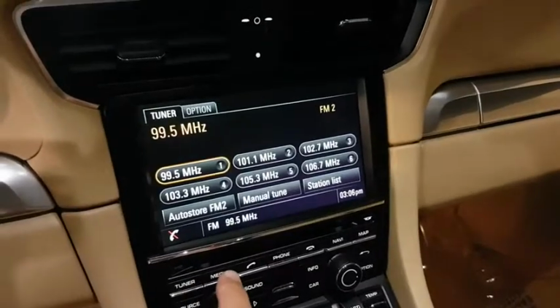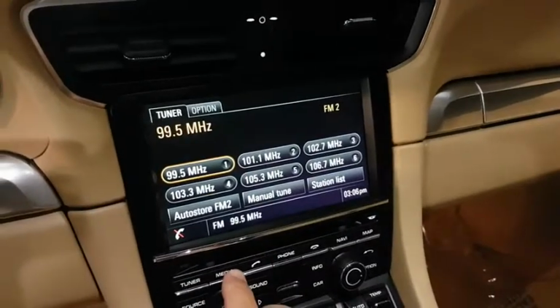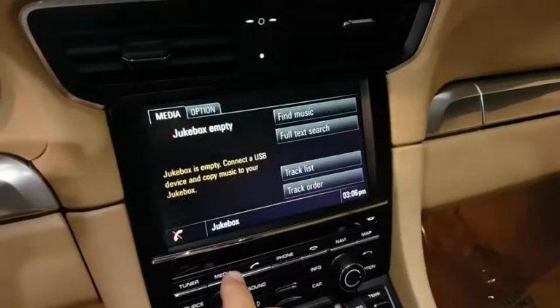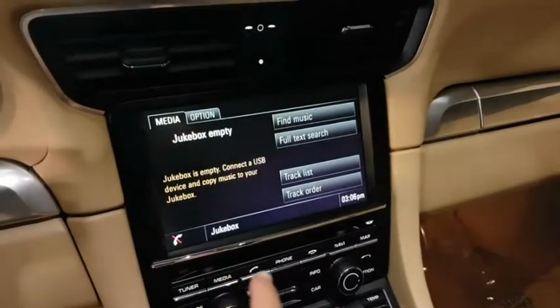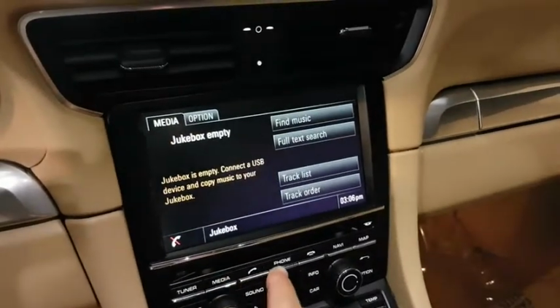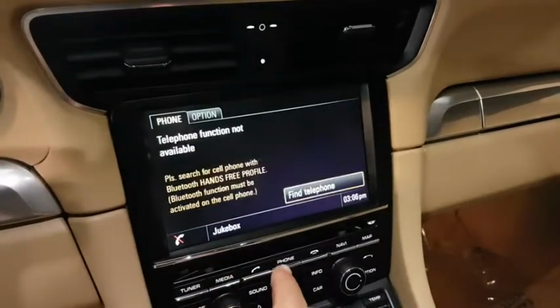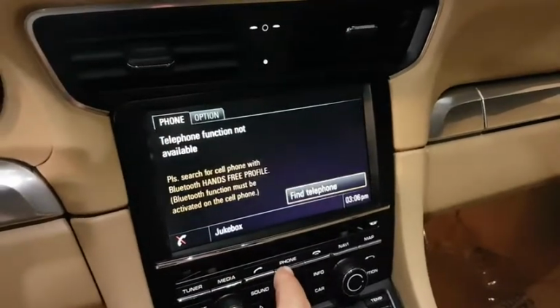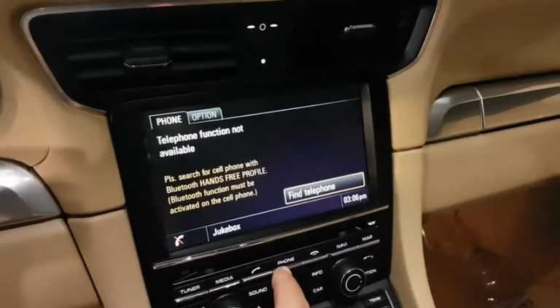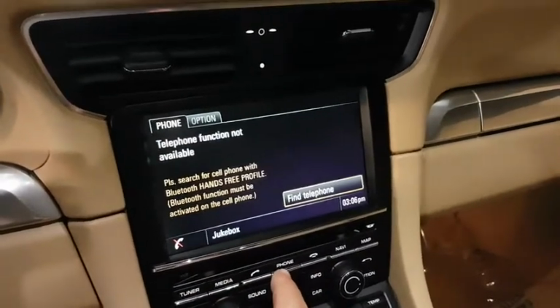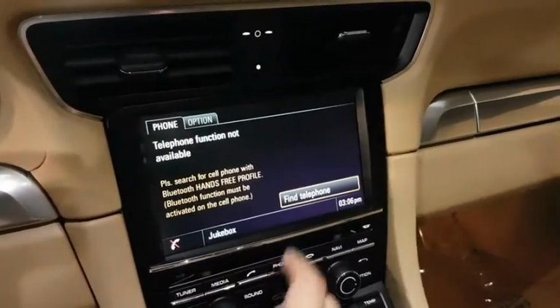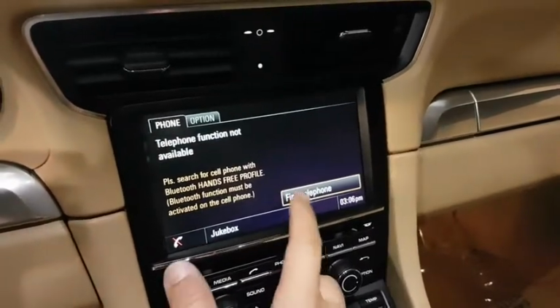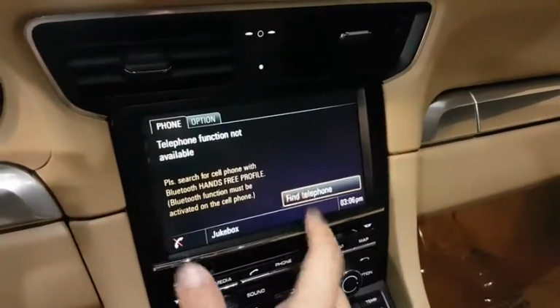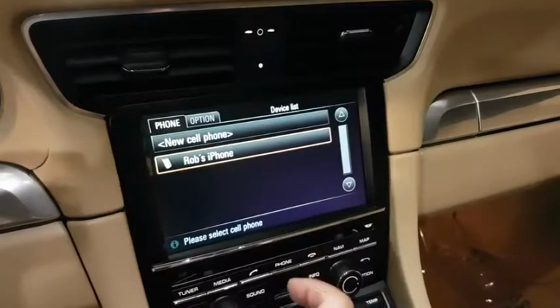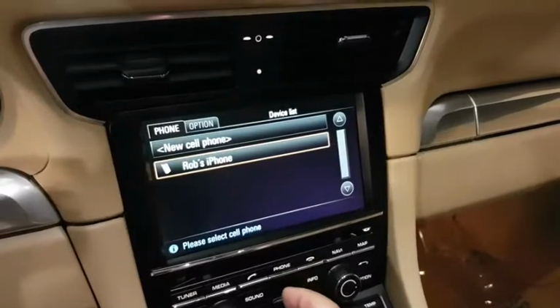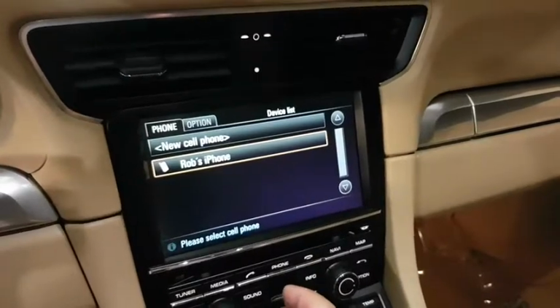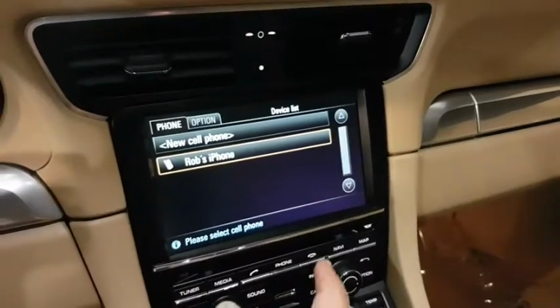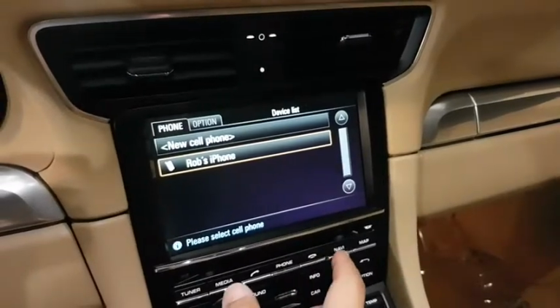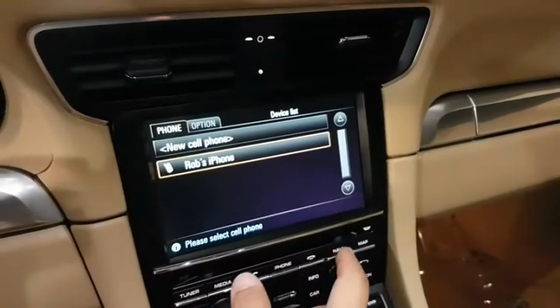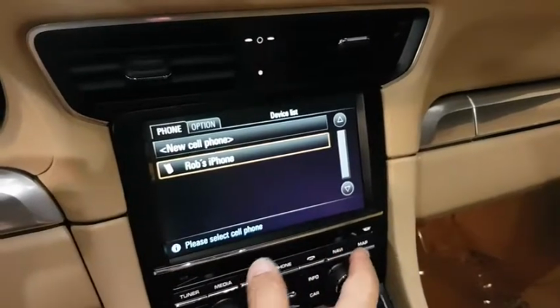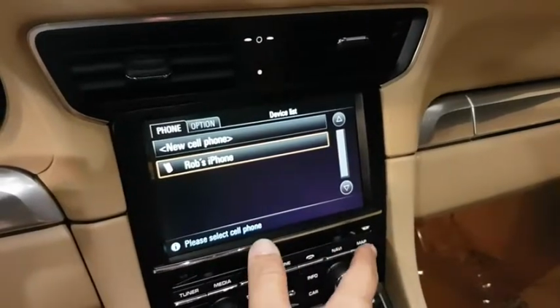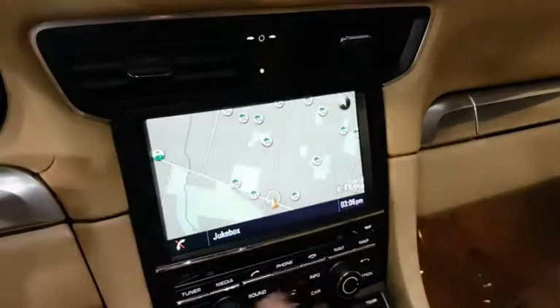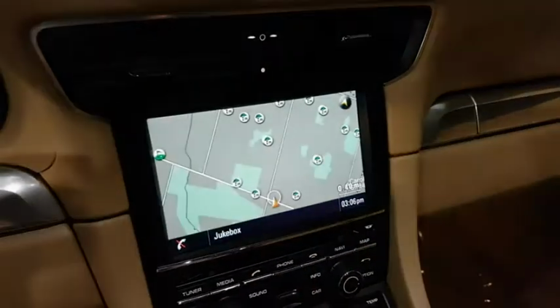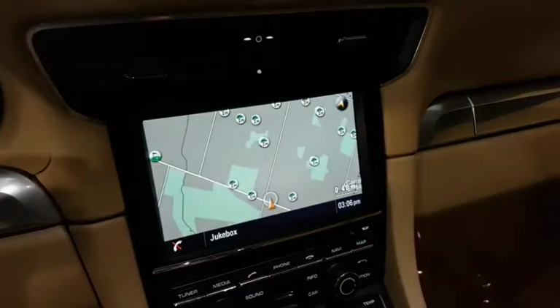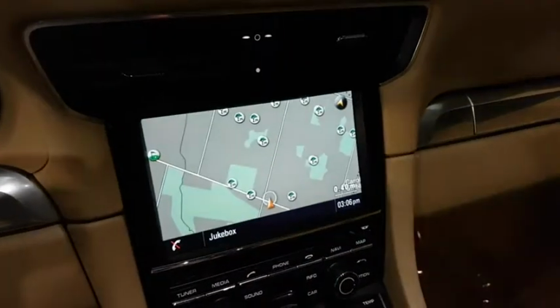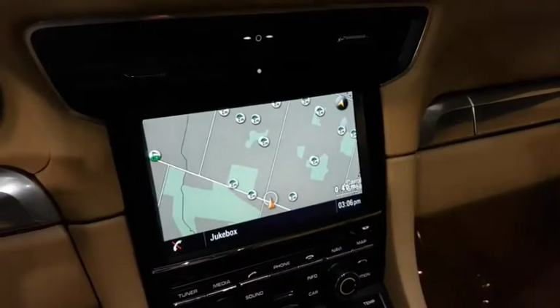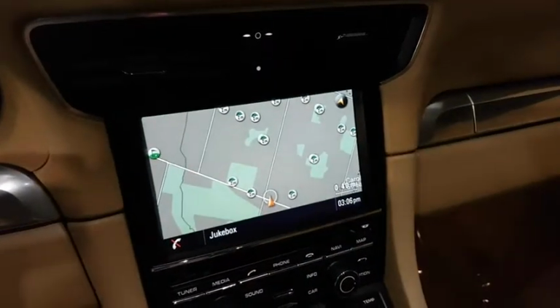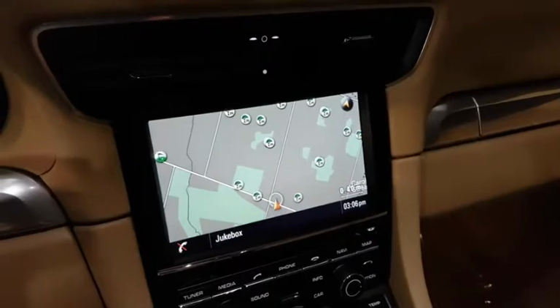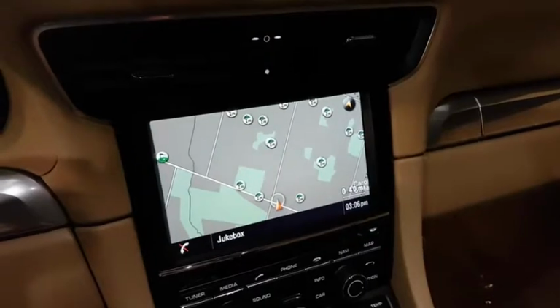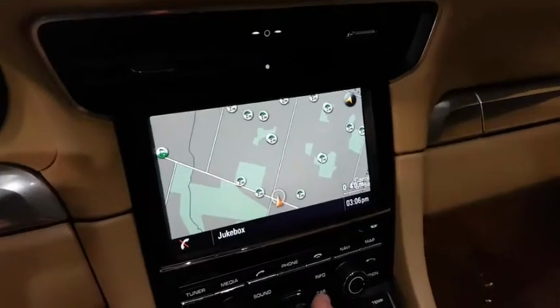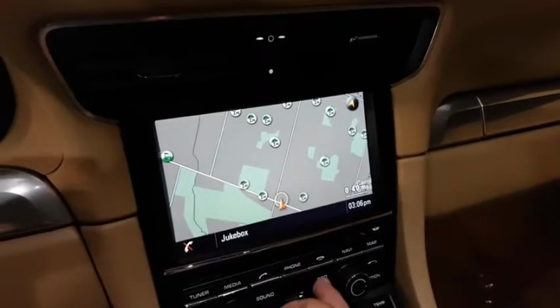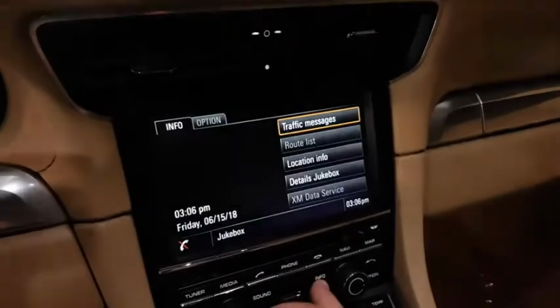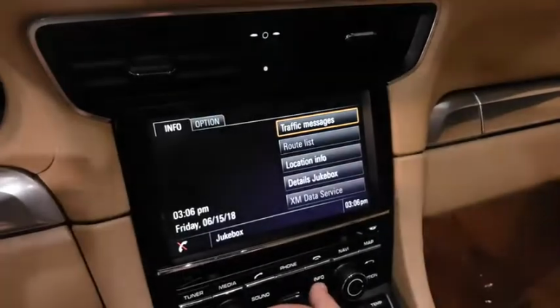Child safety rear door locks, center console, leather seats, brake assist, daytime running lights, emergency trunk release, heated outside mirrors, vanity mirrors, and rear fog light.